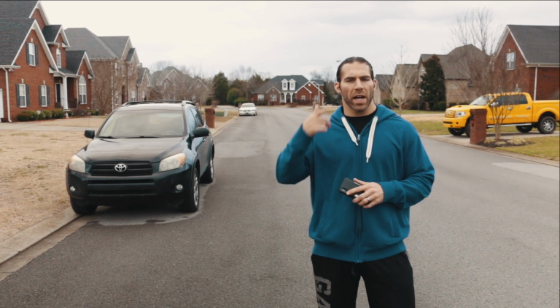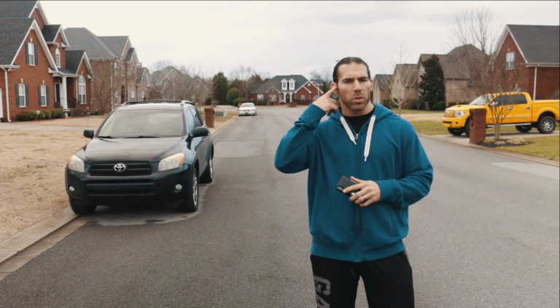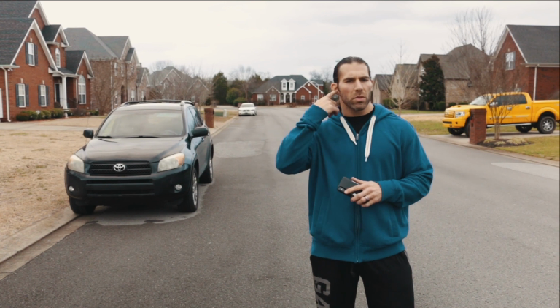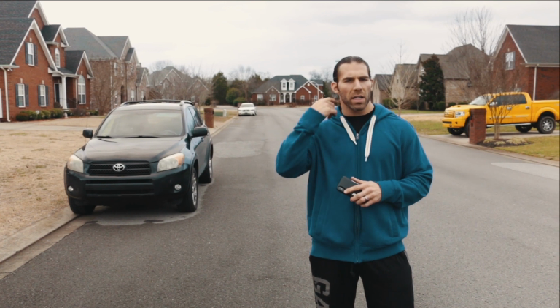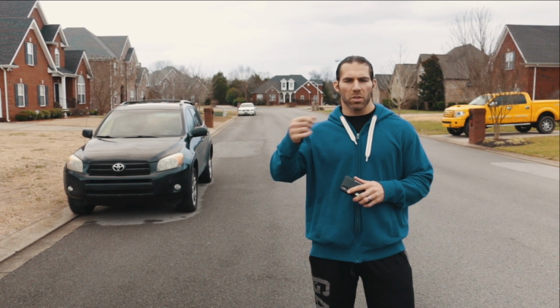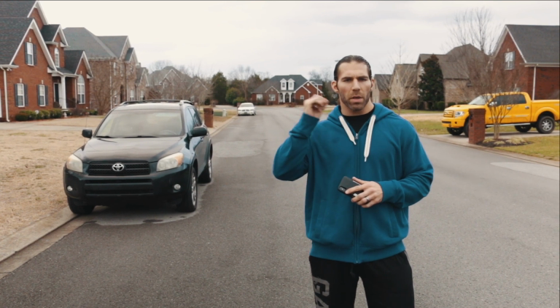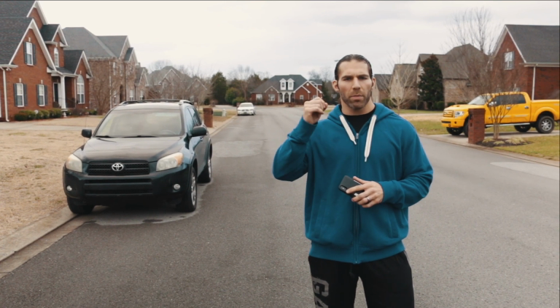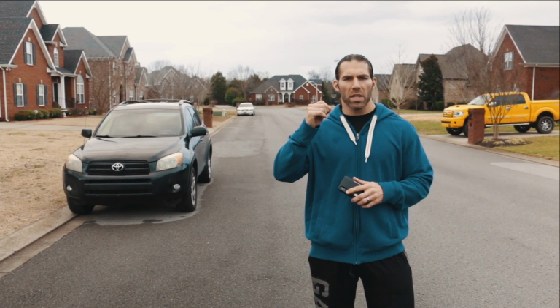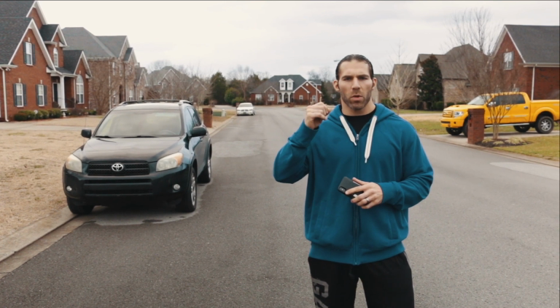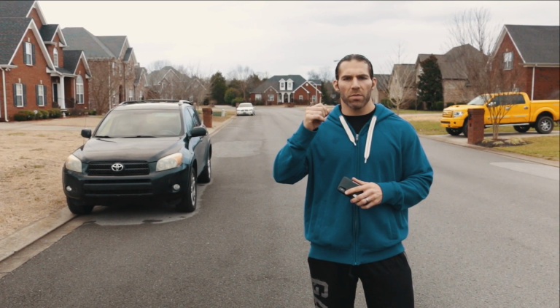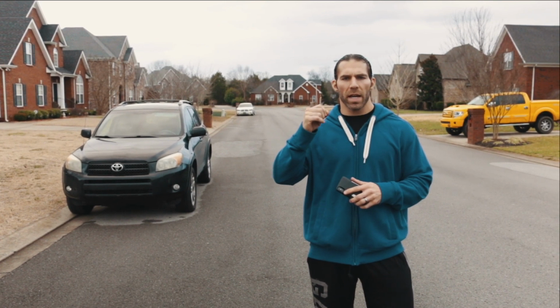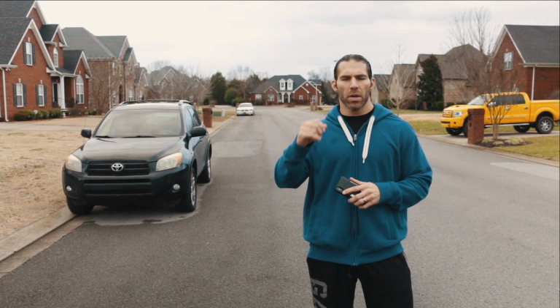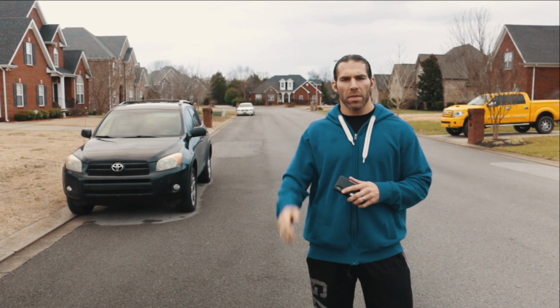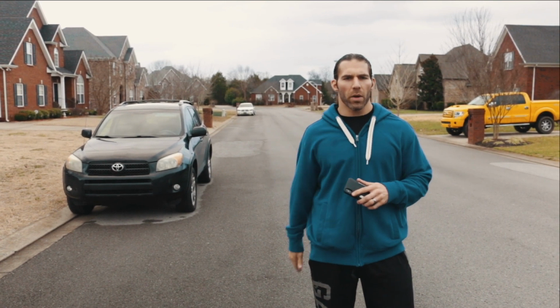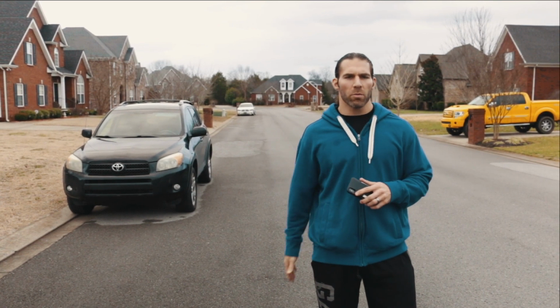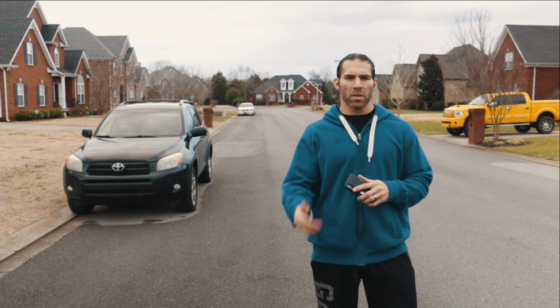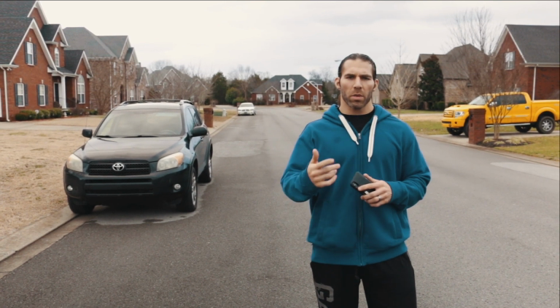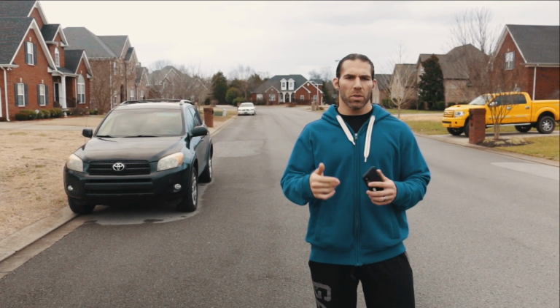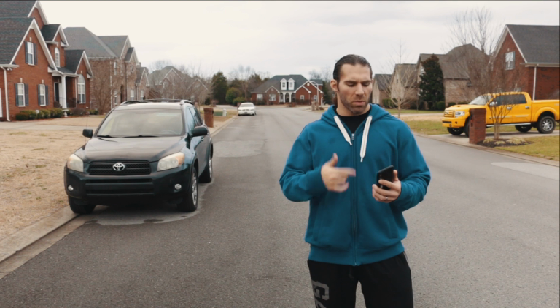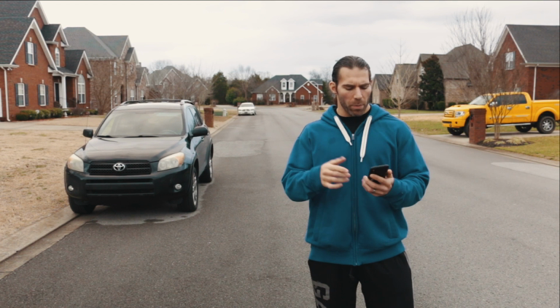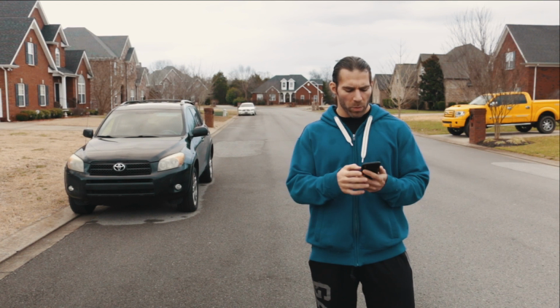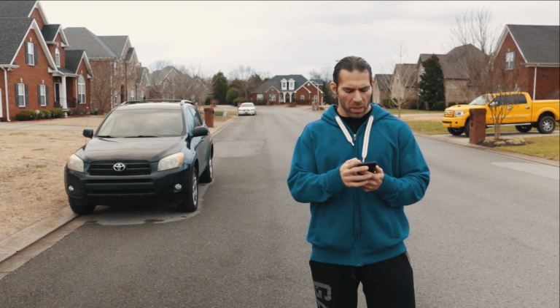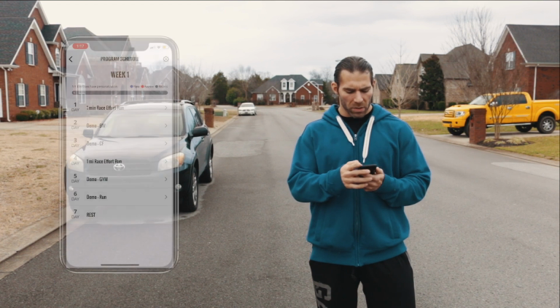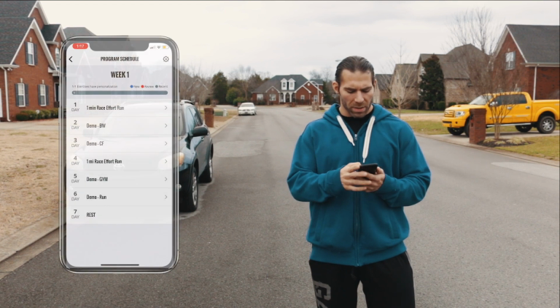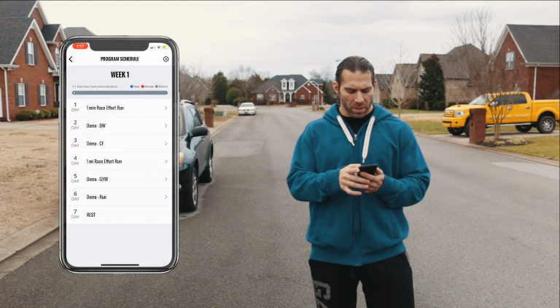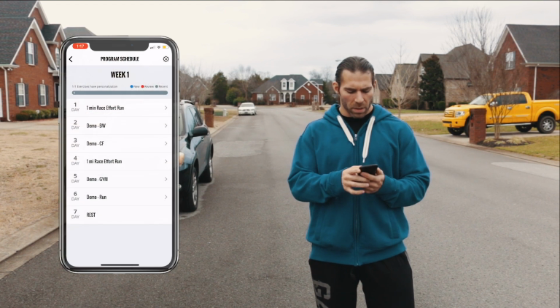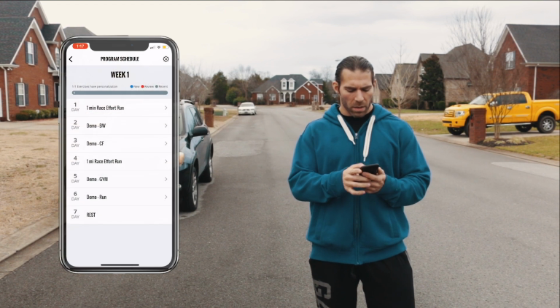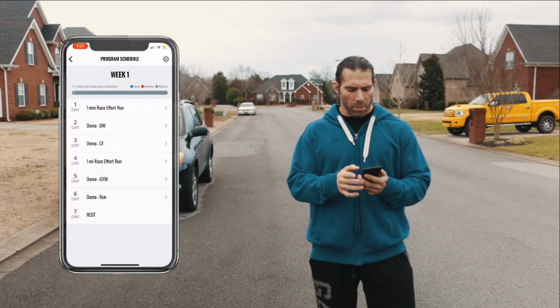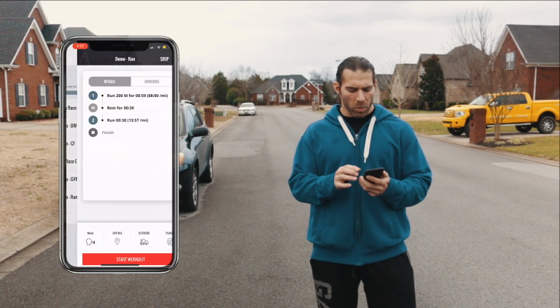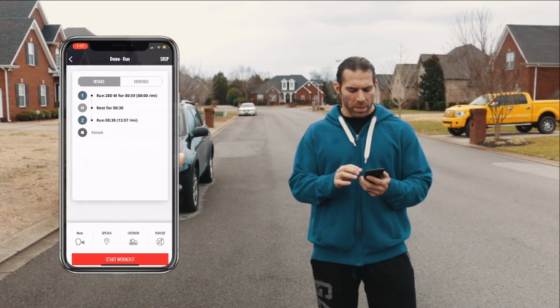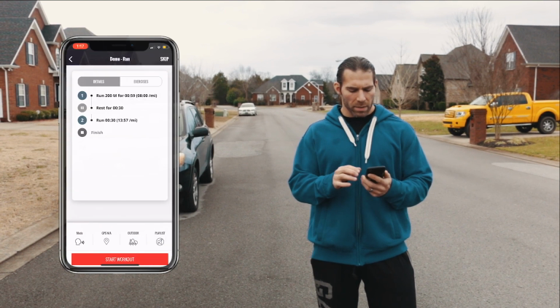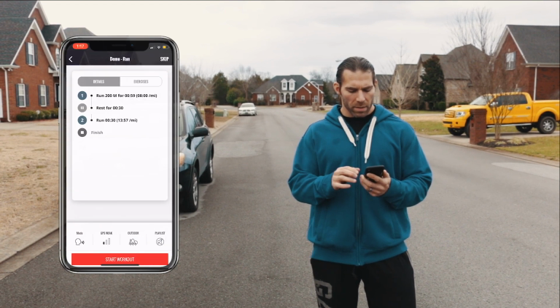So if I had Bluetooth on, I would just go ahead and pop those headphones in right now and then go ahead and run. So what I'm going to do is just pop open one of the exercises here — the demo run on day six.